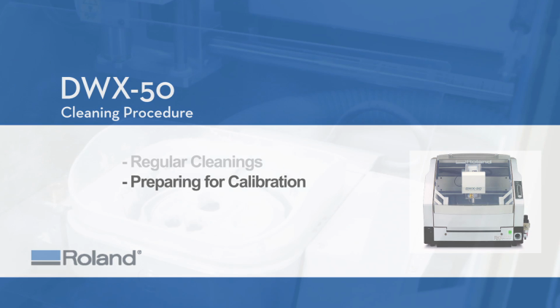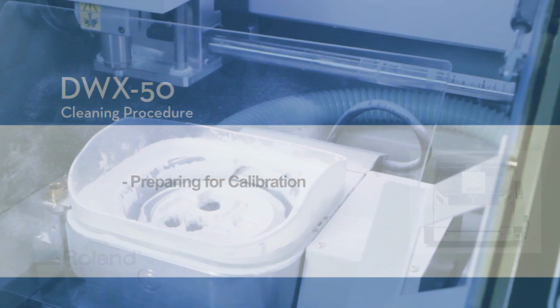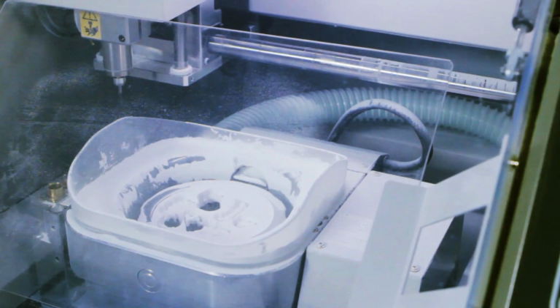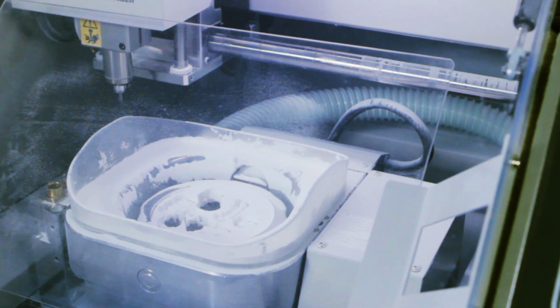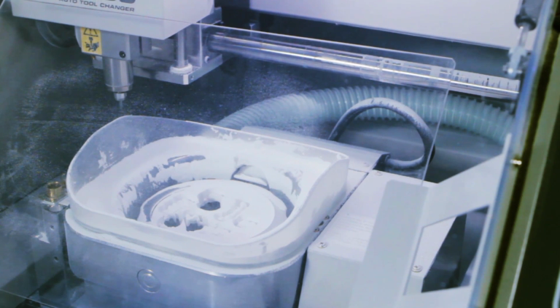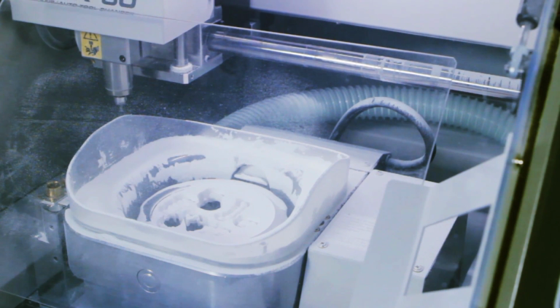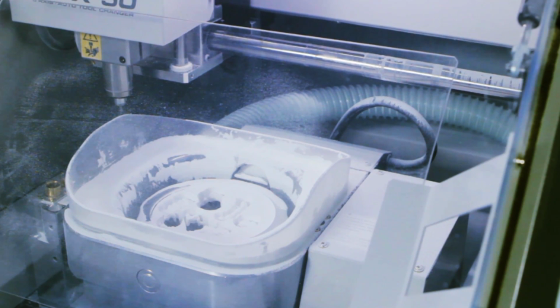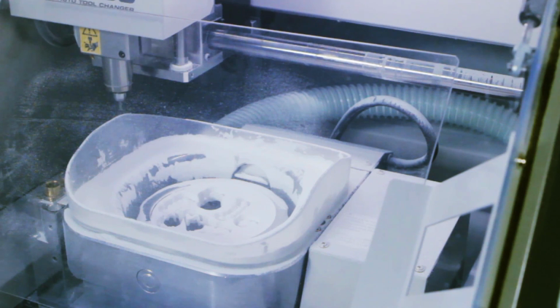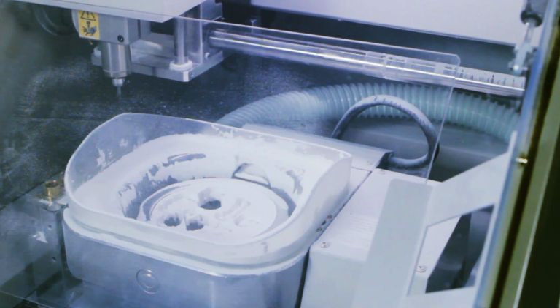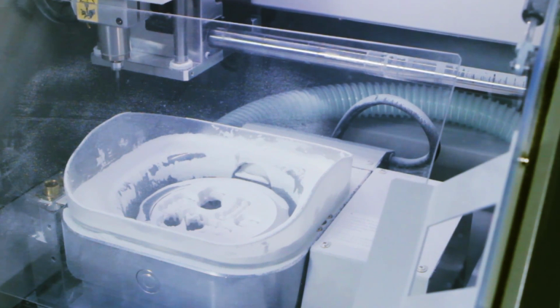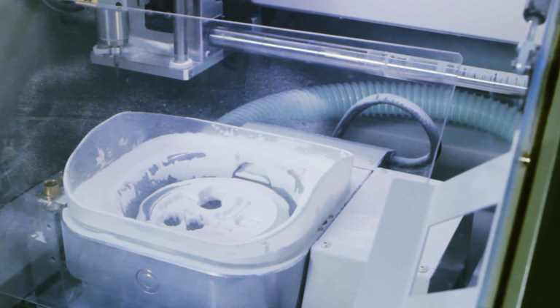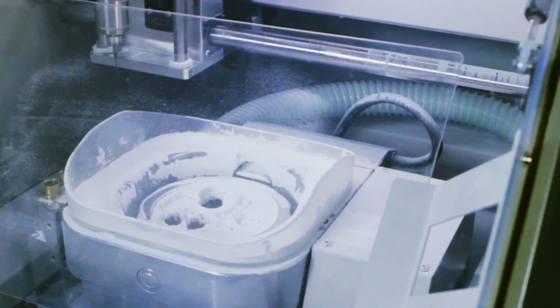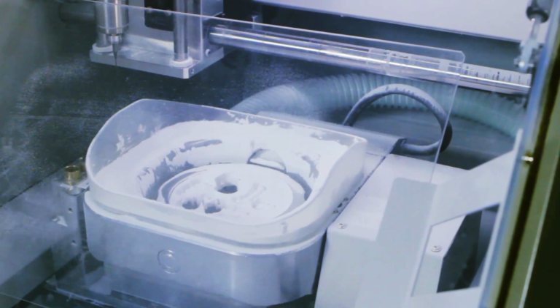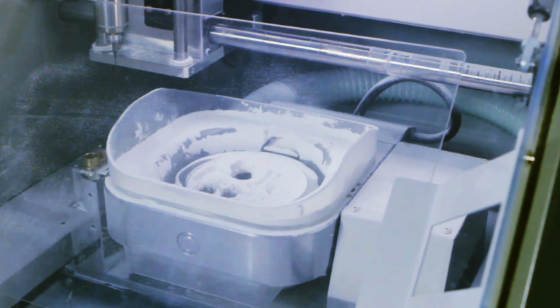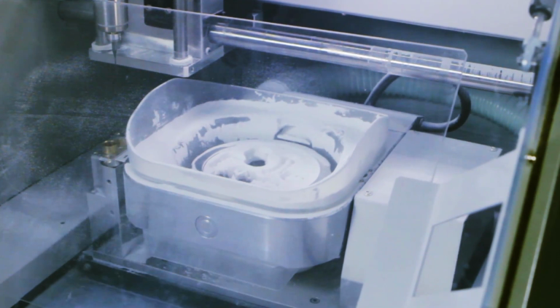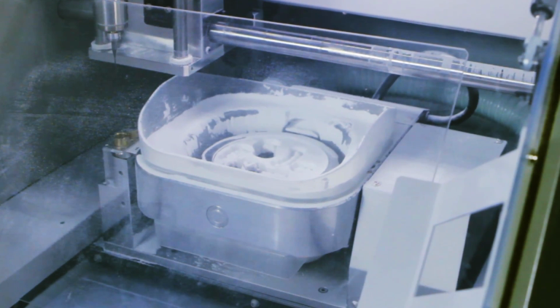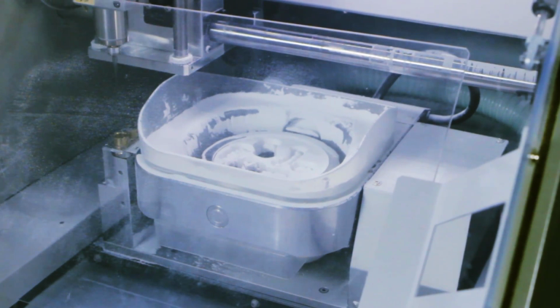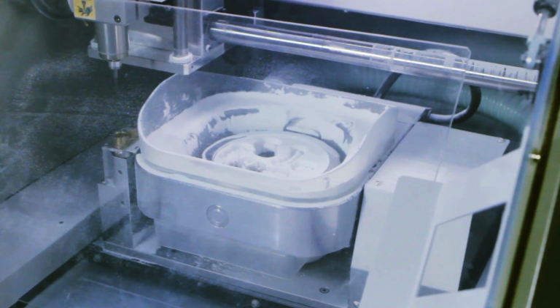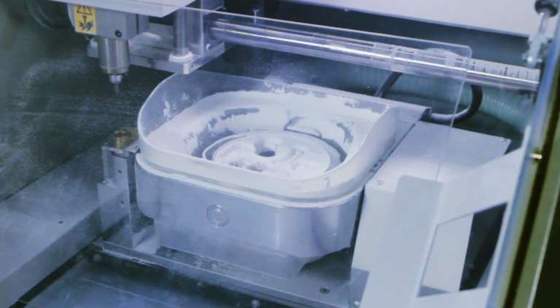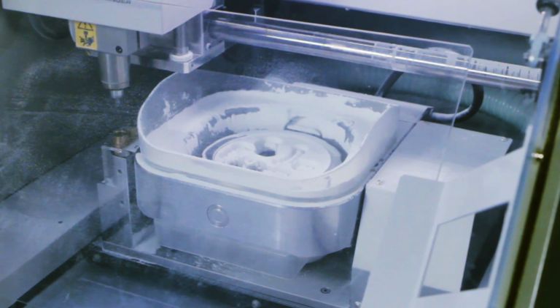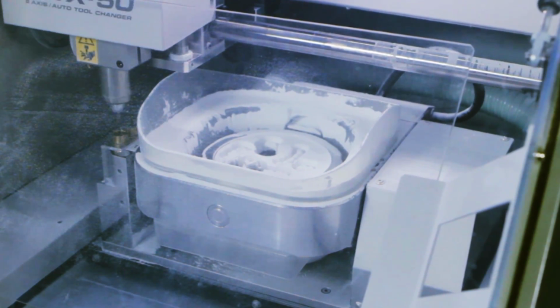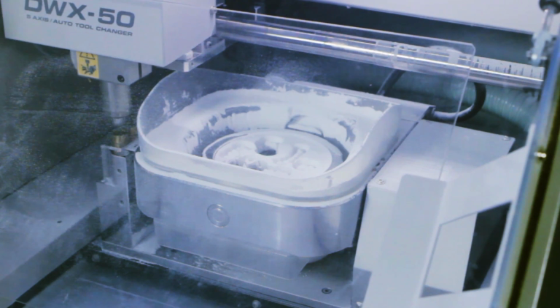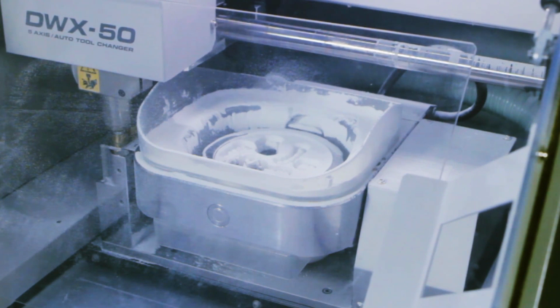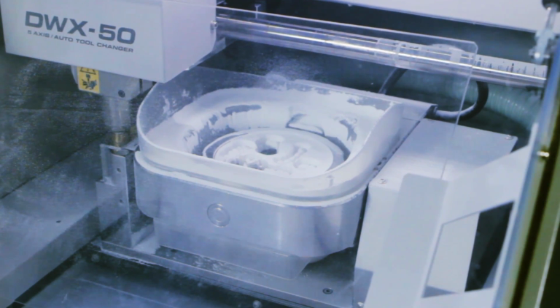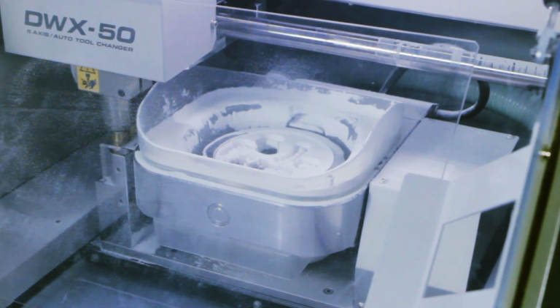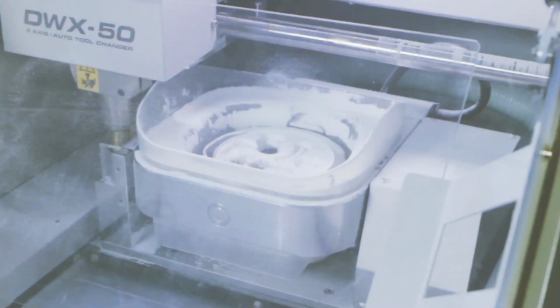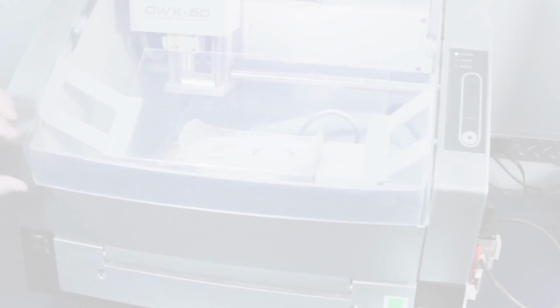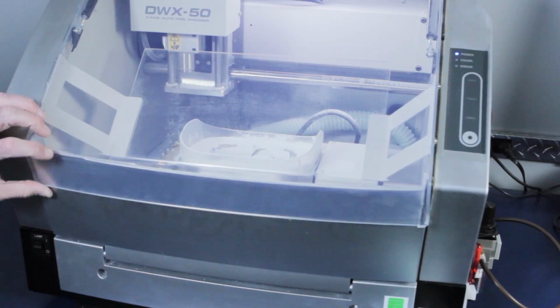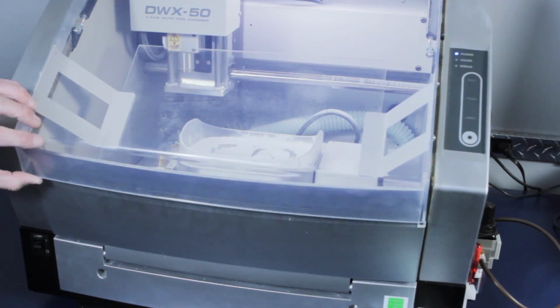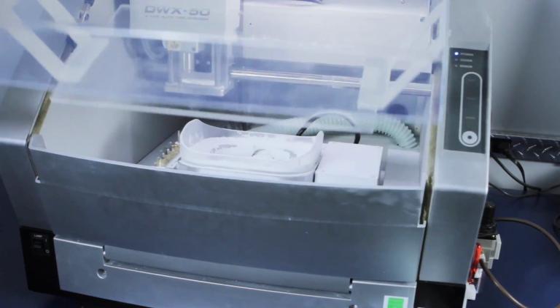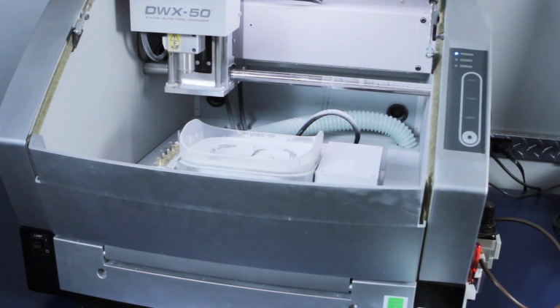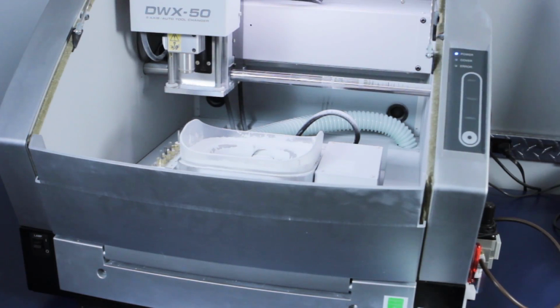One of the most important aspects of keeping your DWX50 working with the most optimal results is to clean your mill thoroughly and regularly. Once you complete your milling job, this process can easily be done using a couple of simple items.